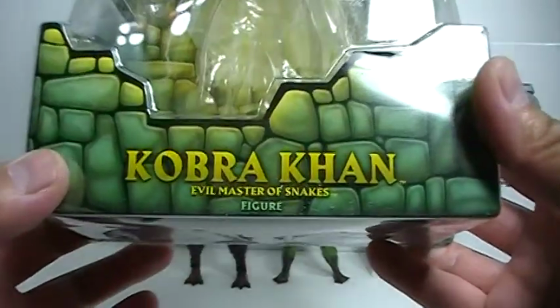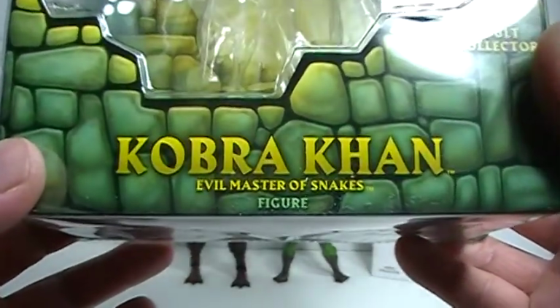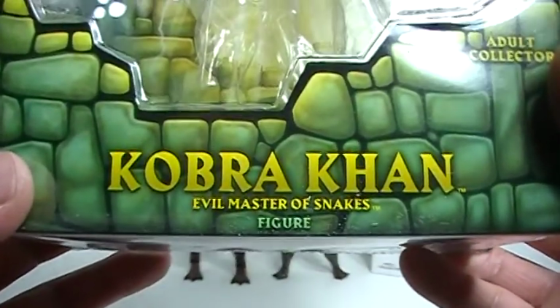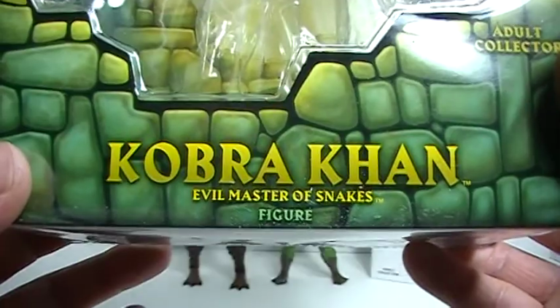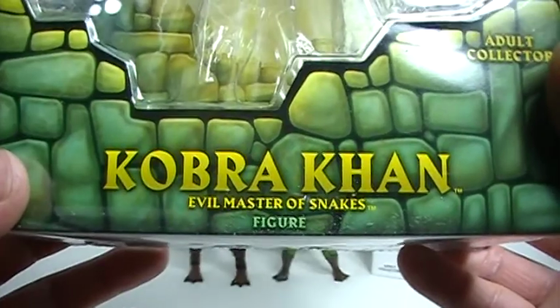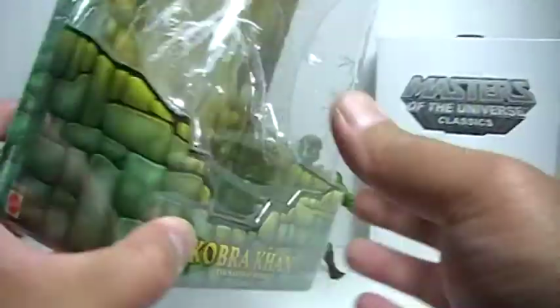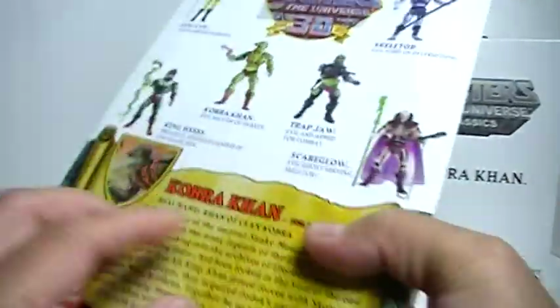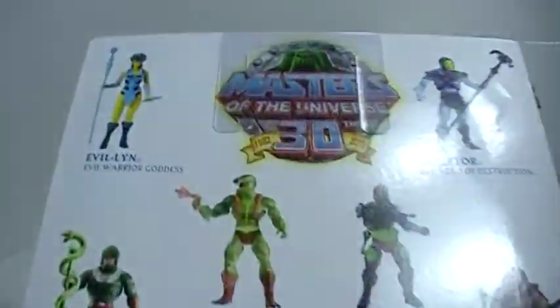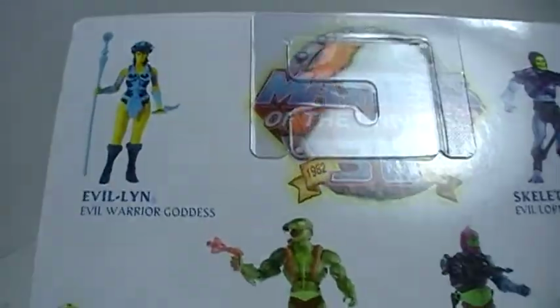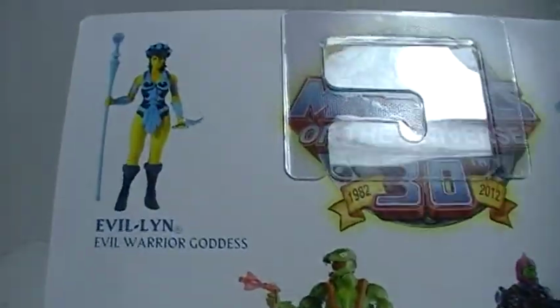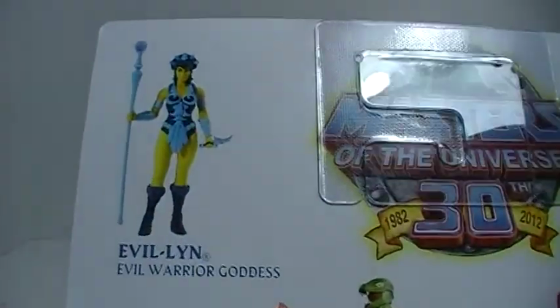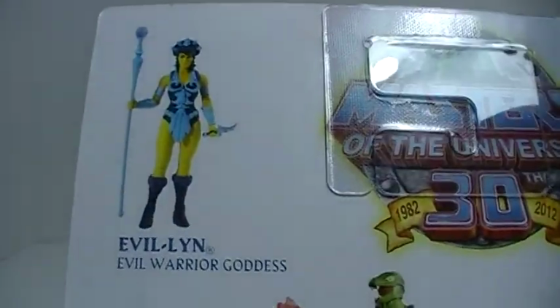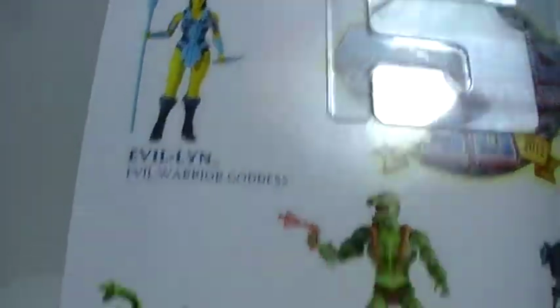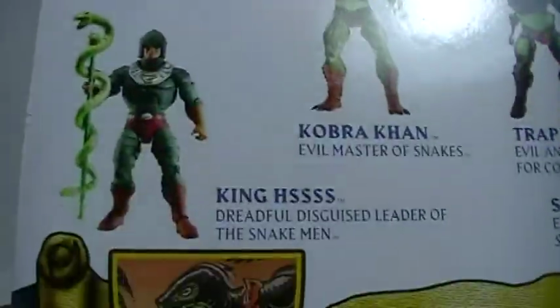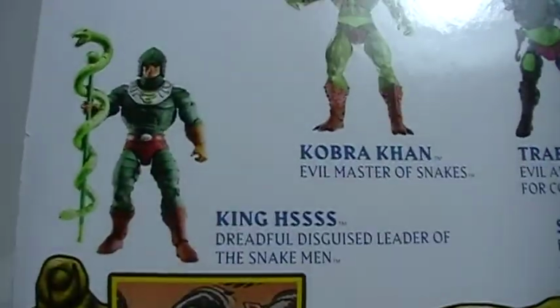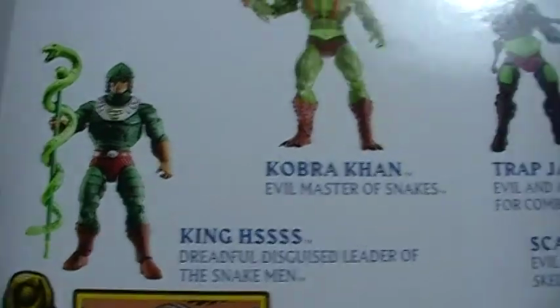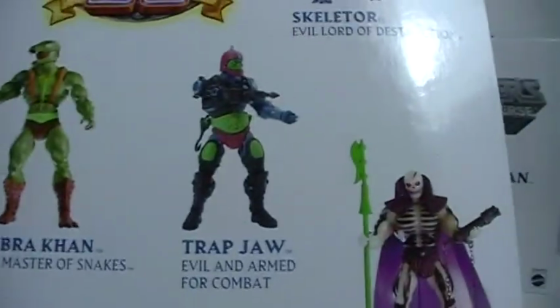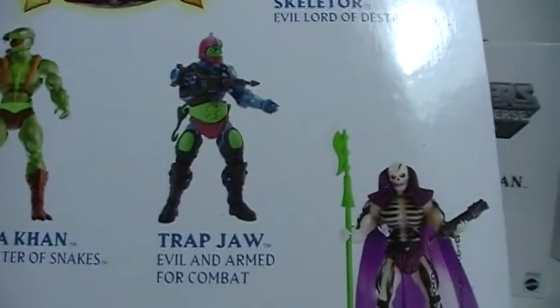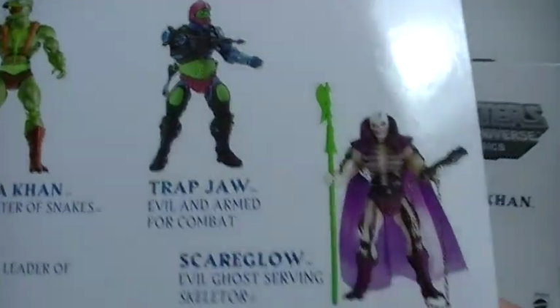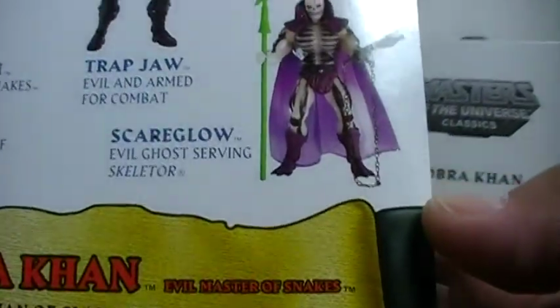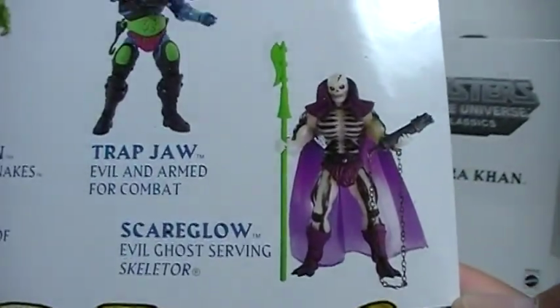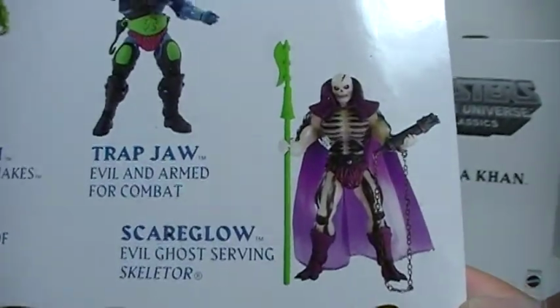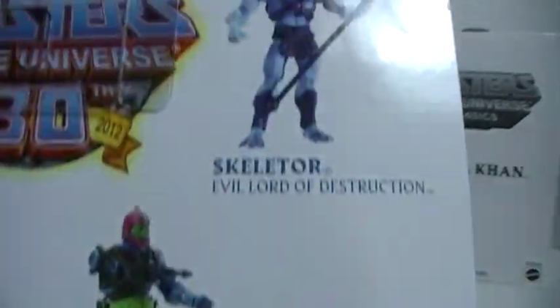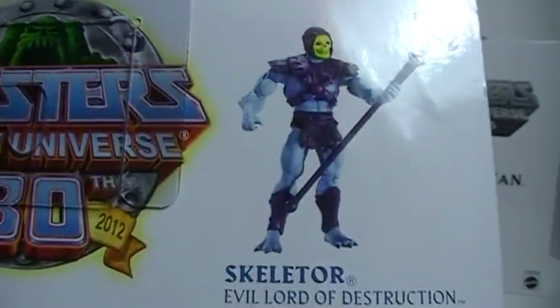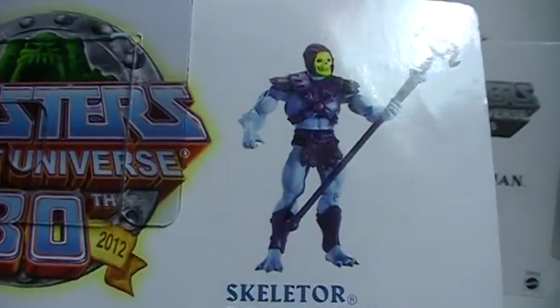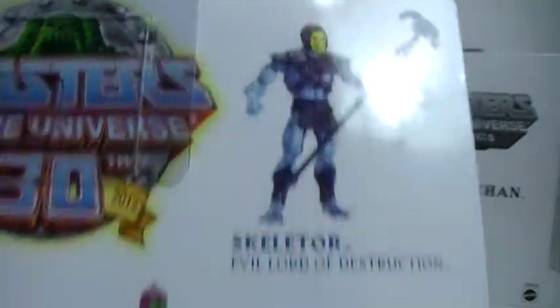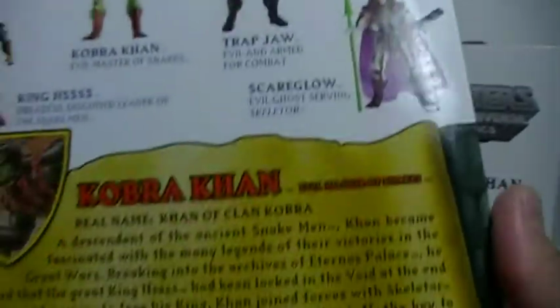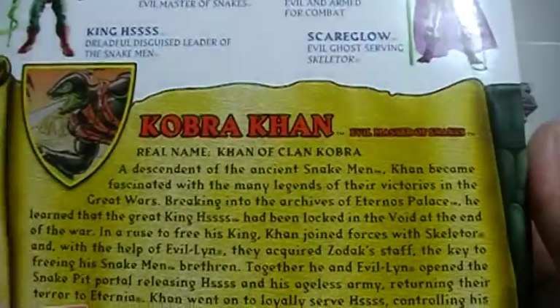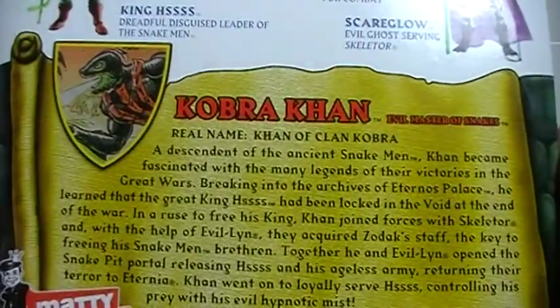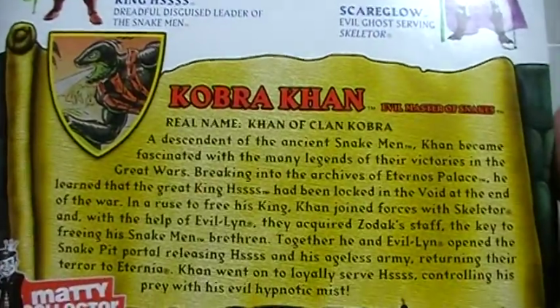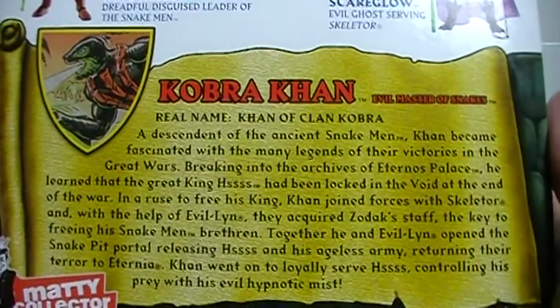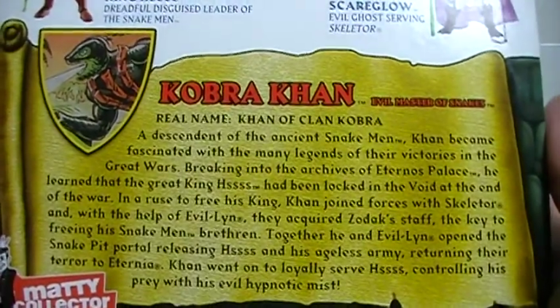Cobra Khan, Evil Master of Snakes. On the back you have a look at other figures in the line: Evil Lin, King Hiss, Trapjaw, Scareglow, and Skeletor. A read-up on Cobra Khan, the character.